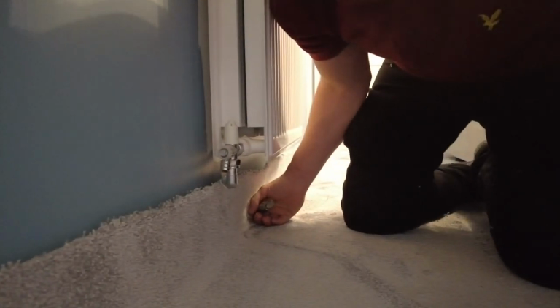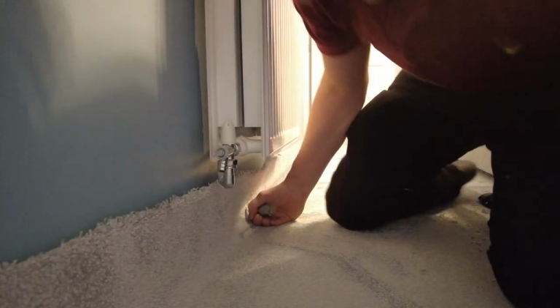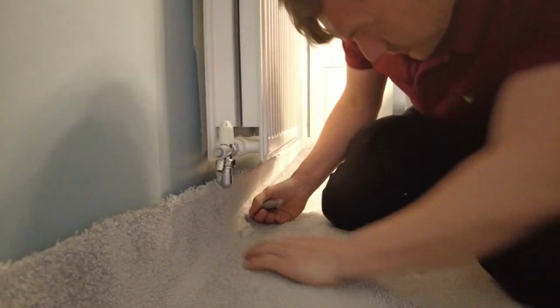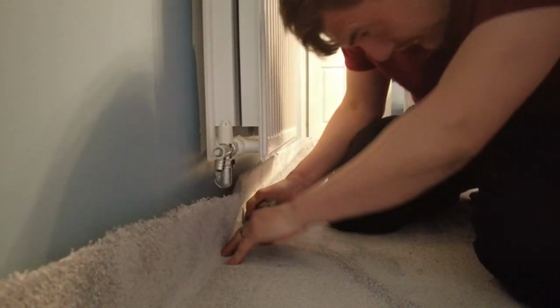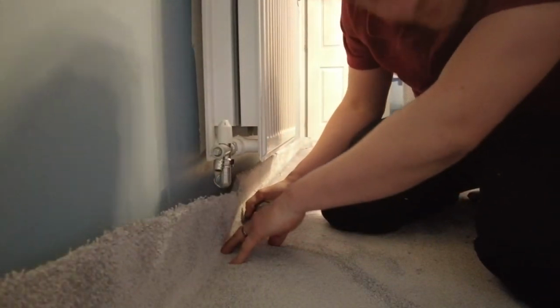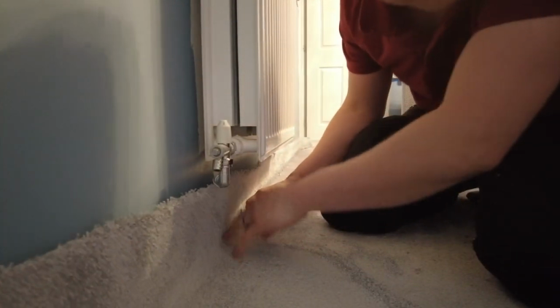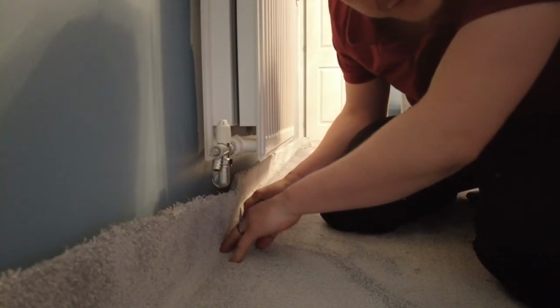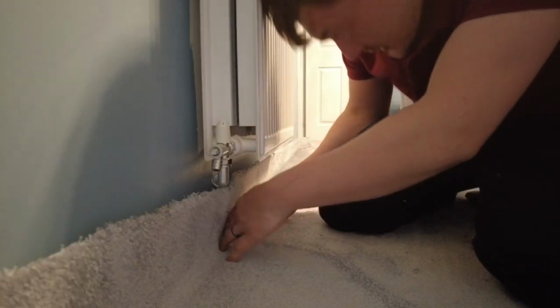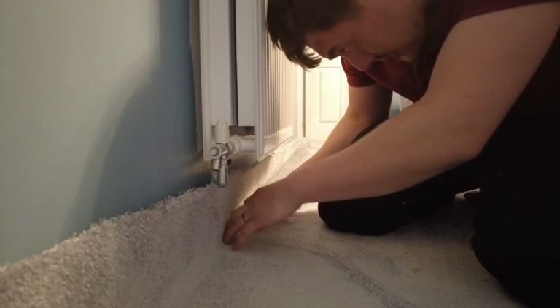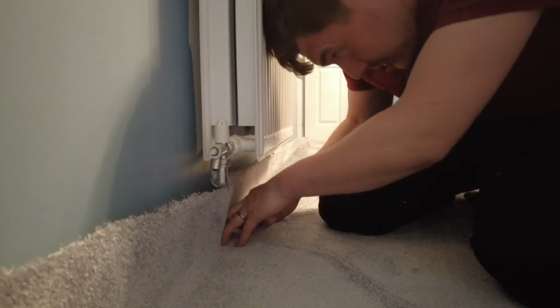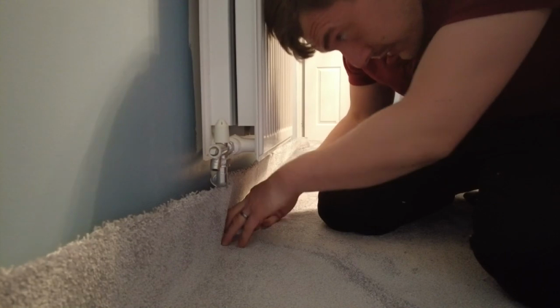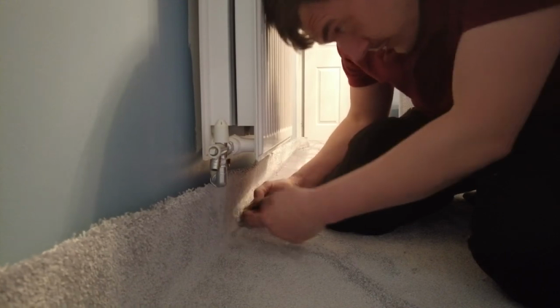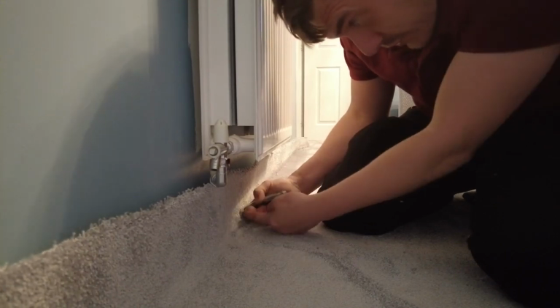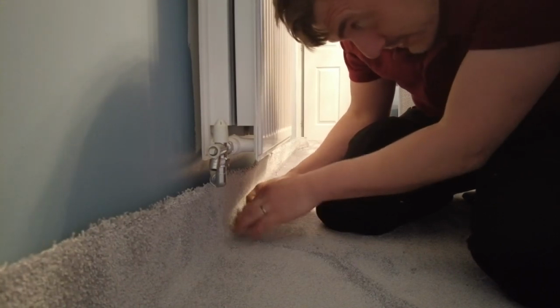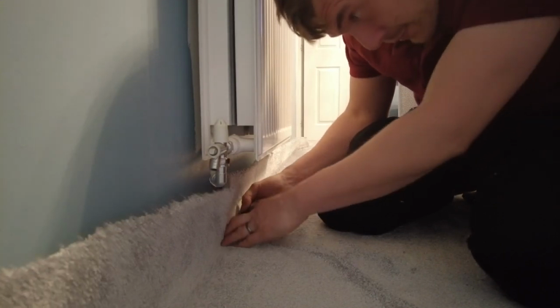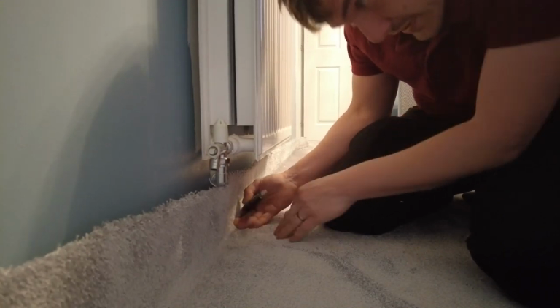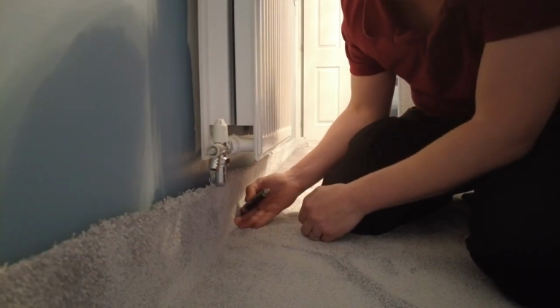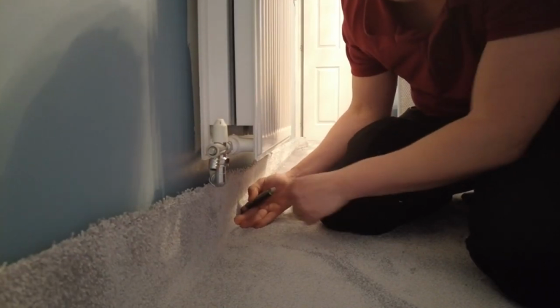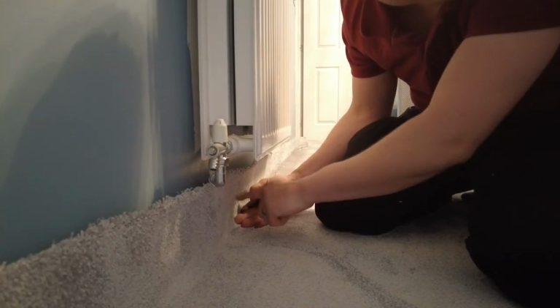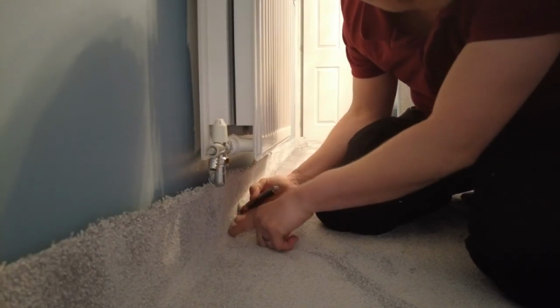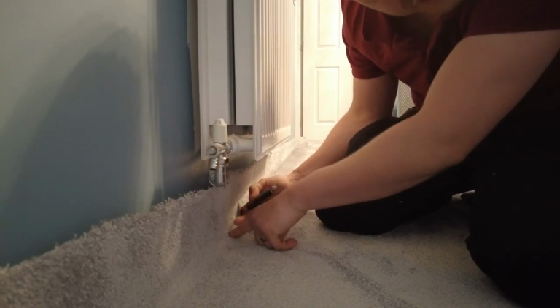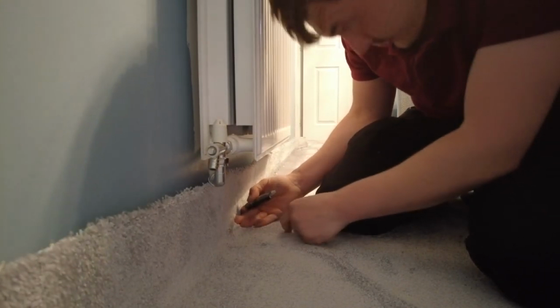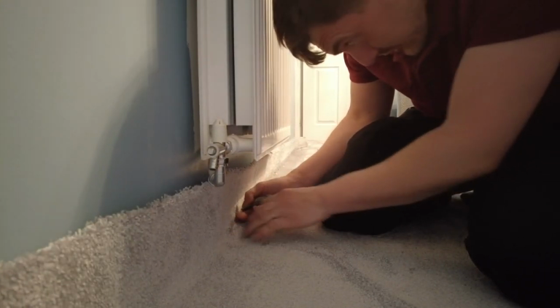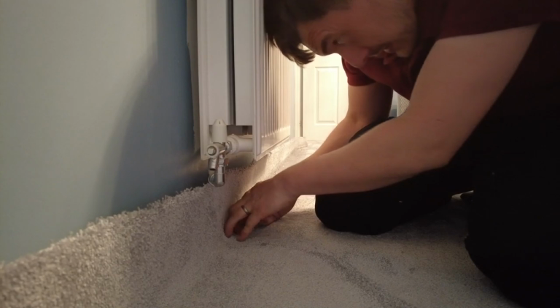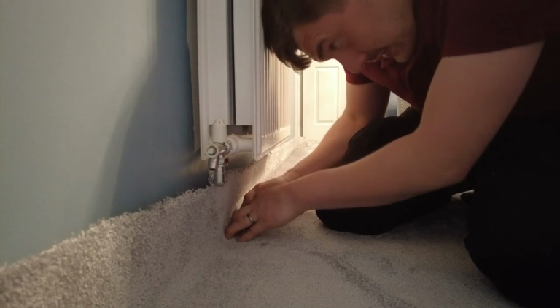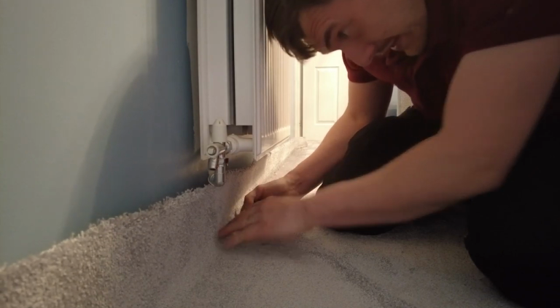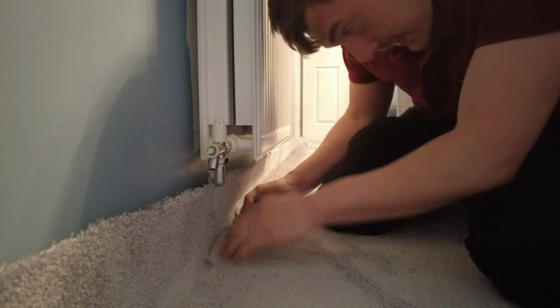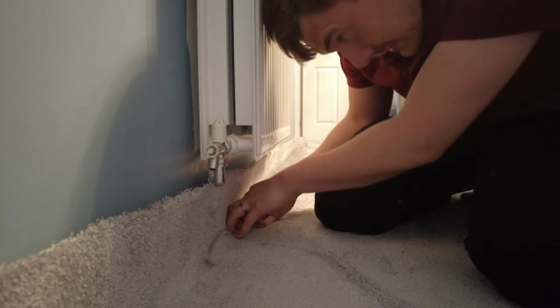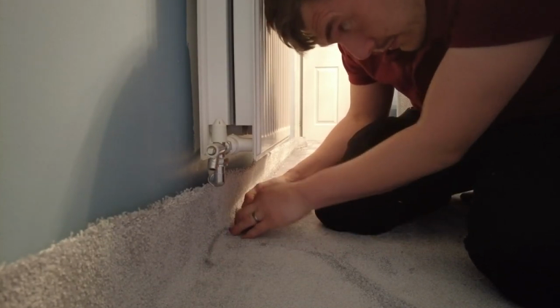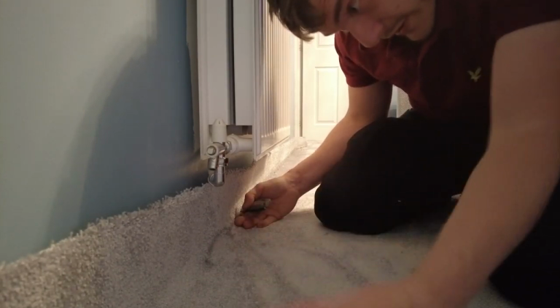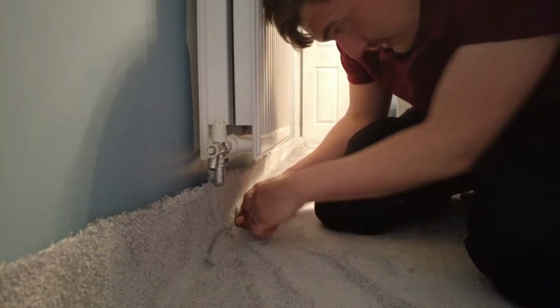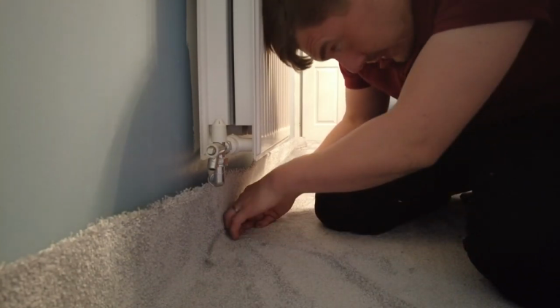What you want to do is make sure it's right into that crease. You put your fingers there, pushing it into the crease. Your fingers are pushing into the crease, and my hand here pulling as well.